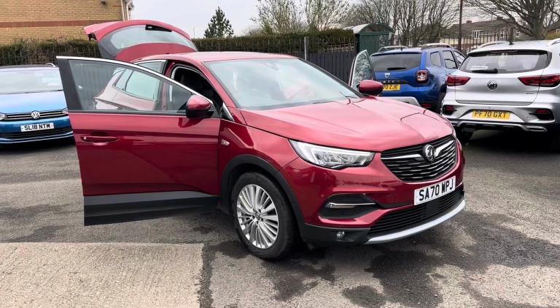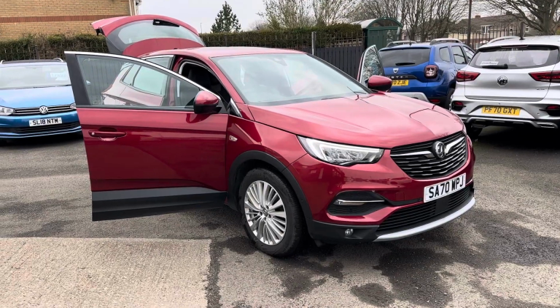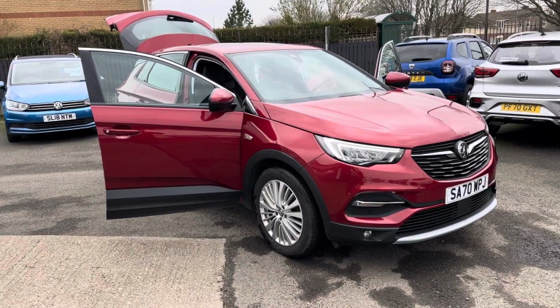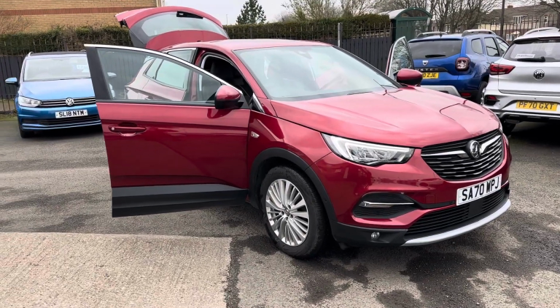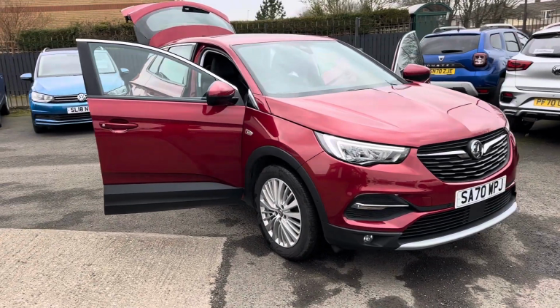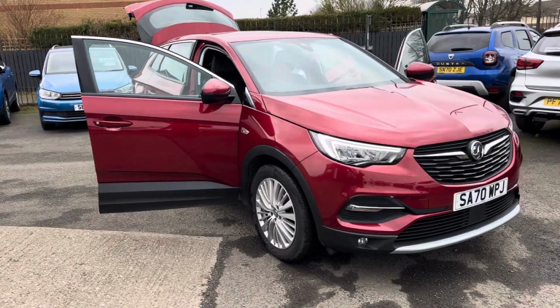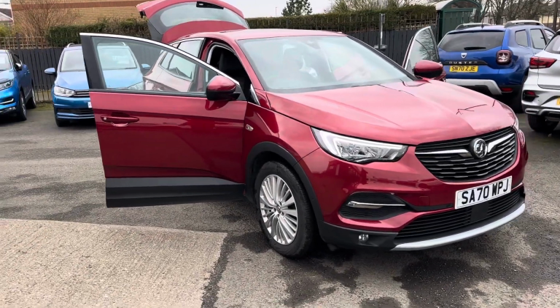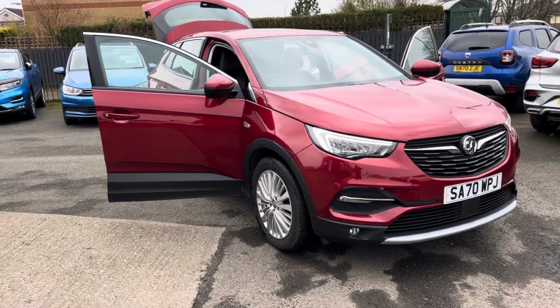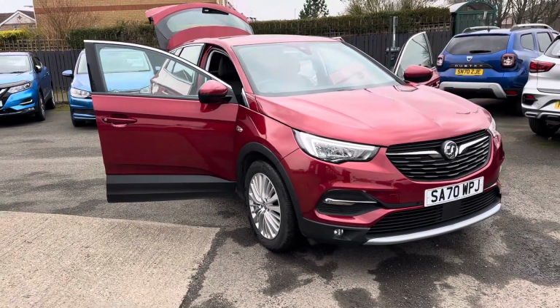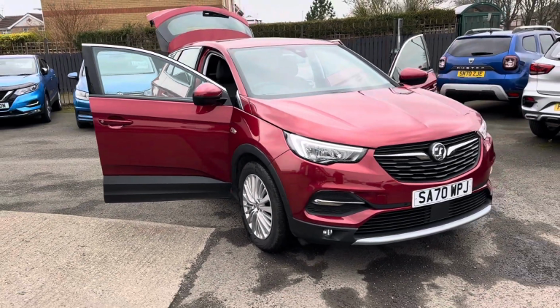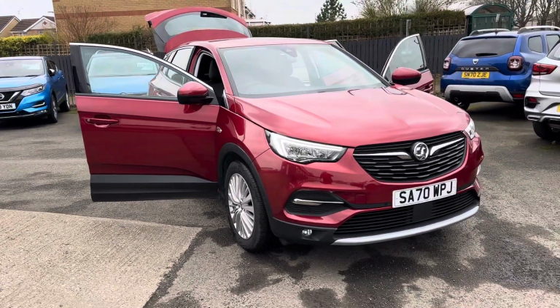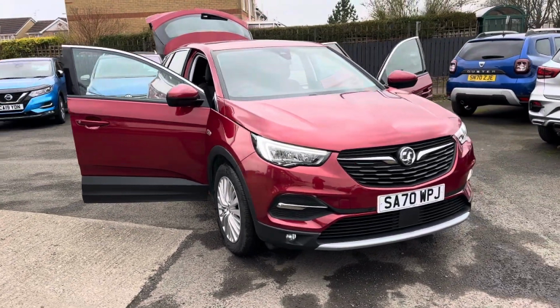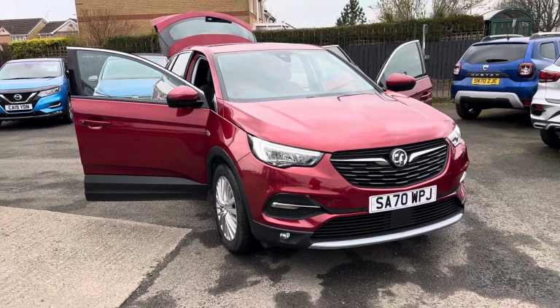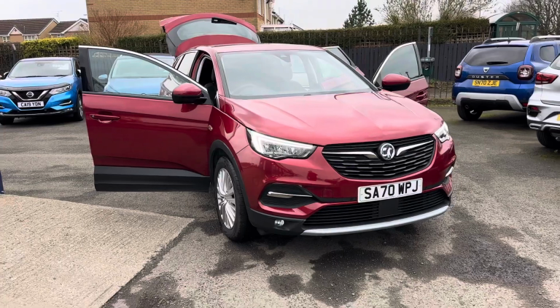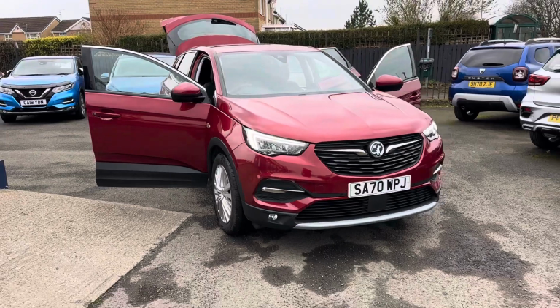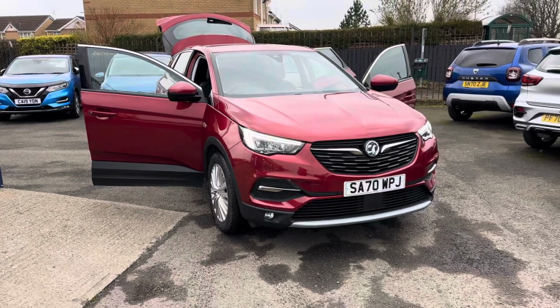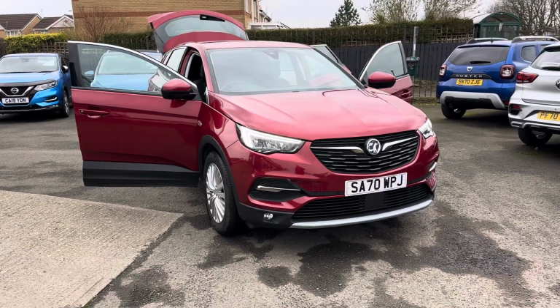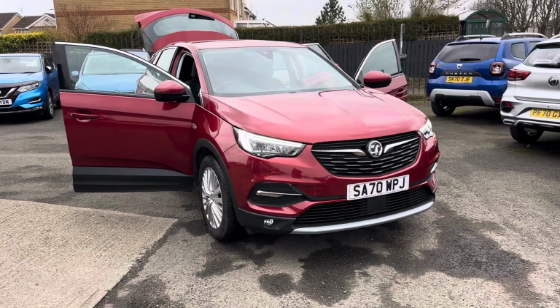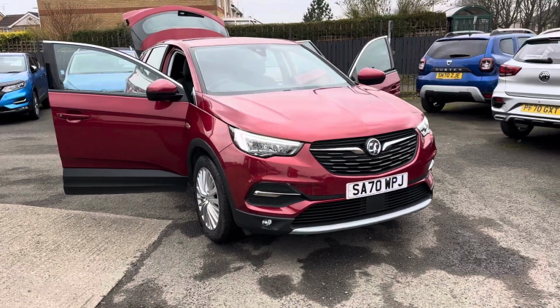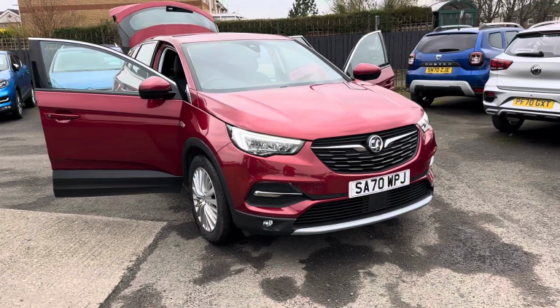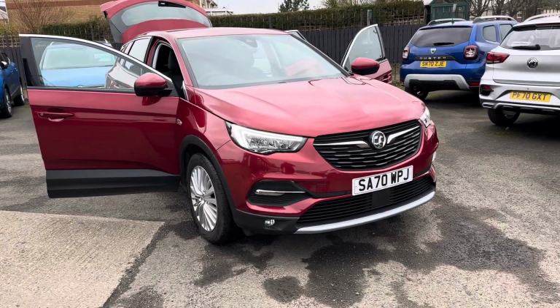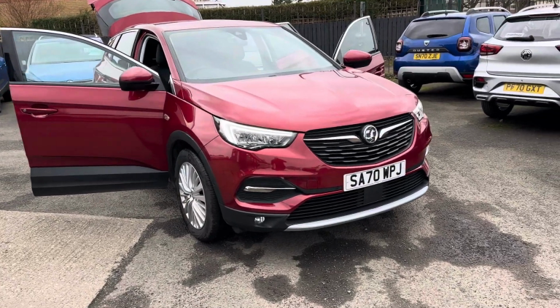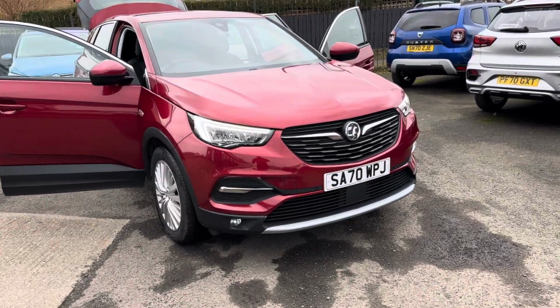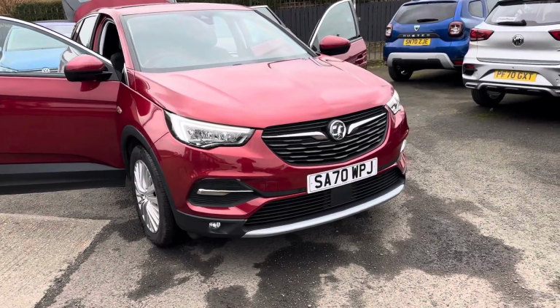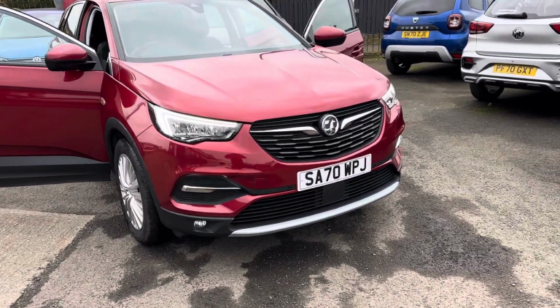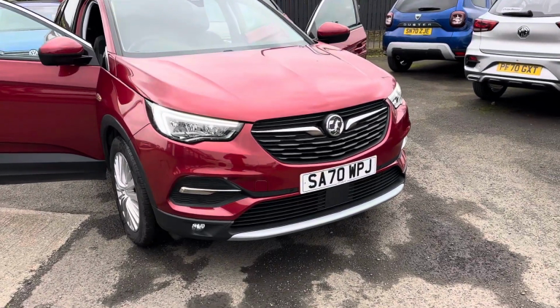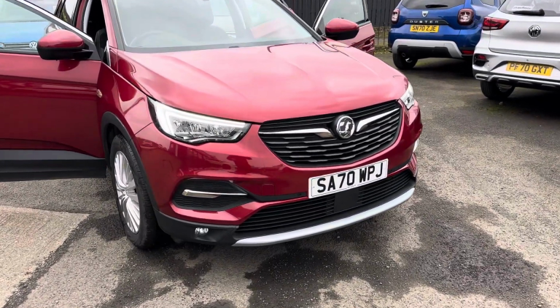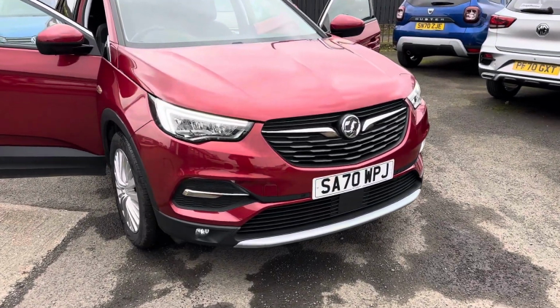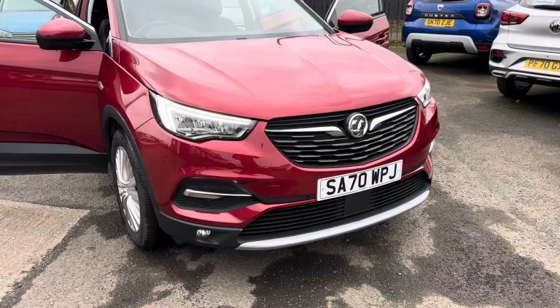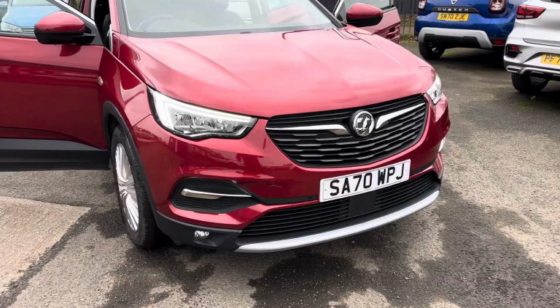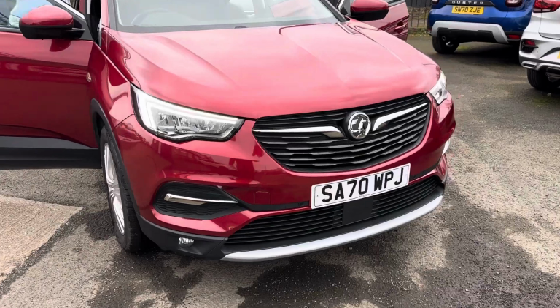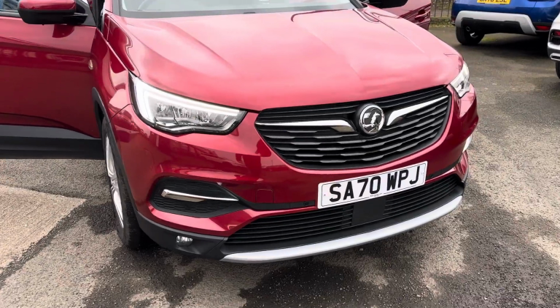Hello and welcome to Alex's Hot Cars Guidepost. Here we will present this beautiful 2020 70-plate Vauxhall Grandland X Business Edition Nav.